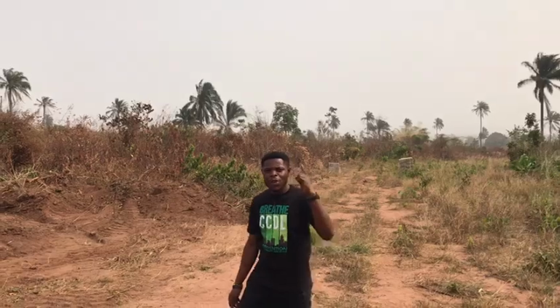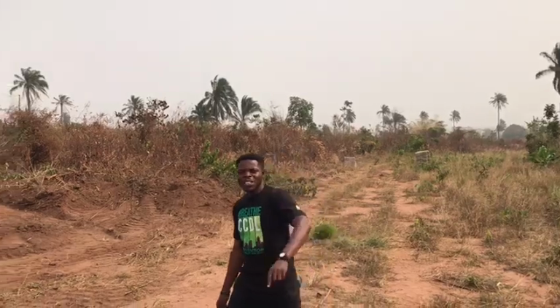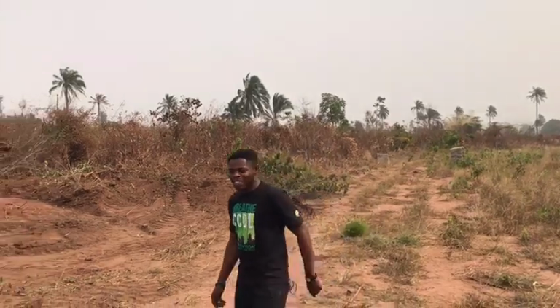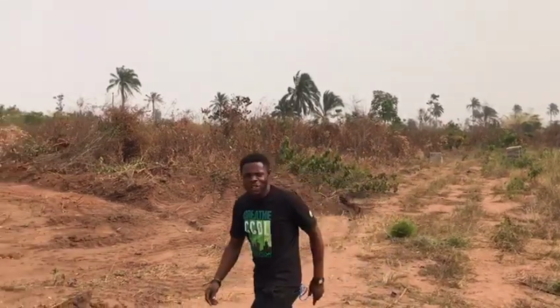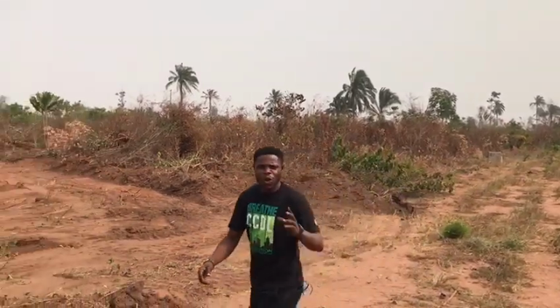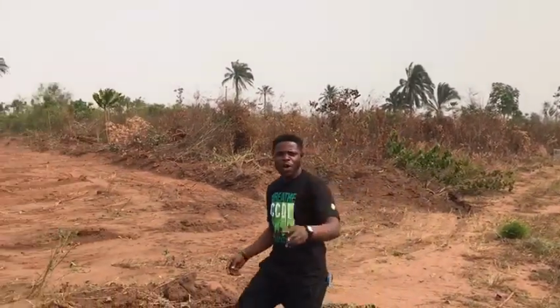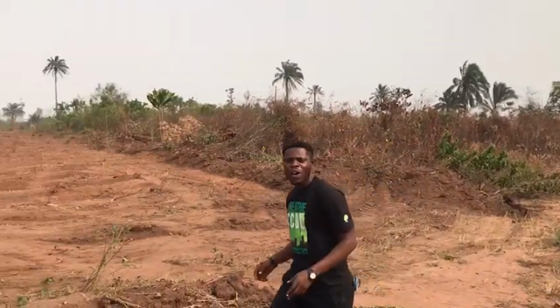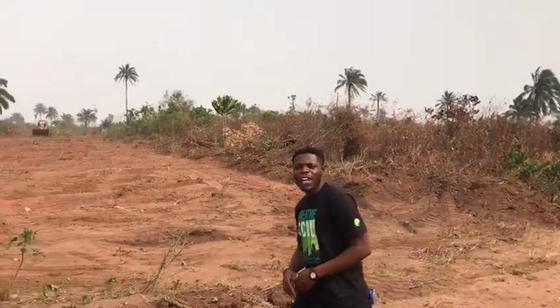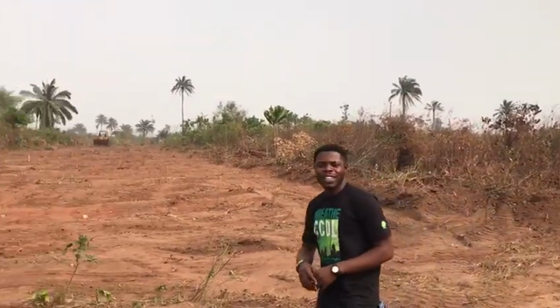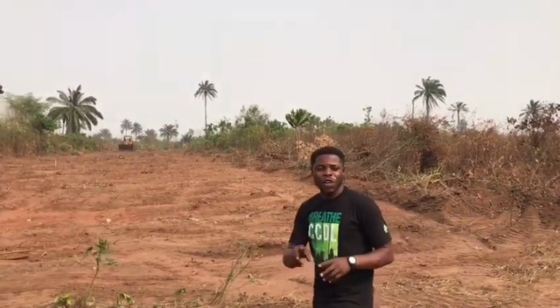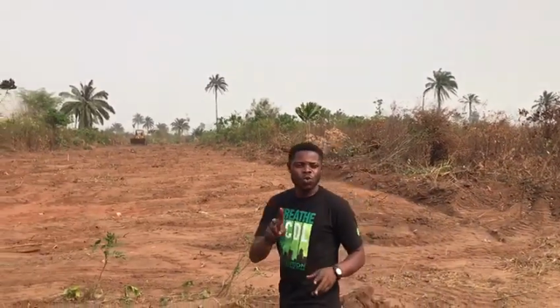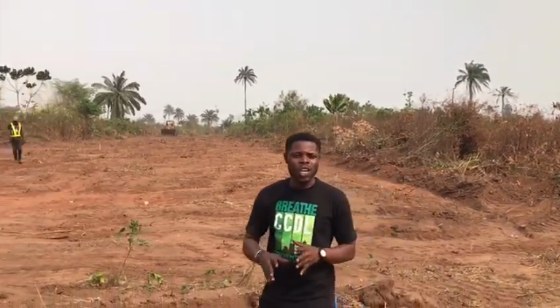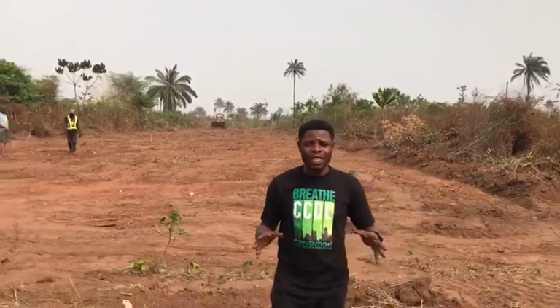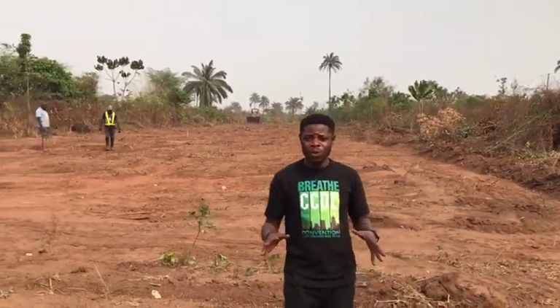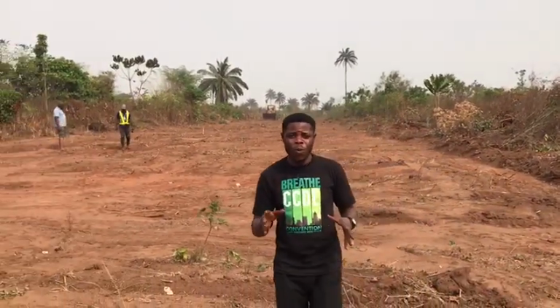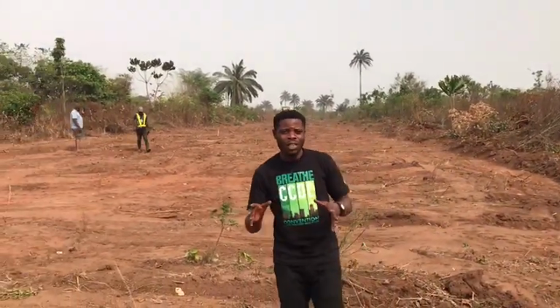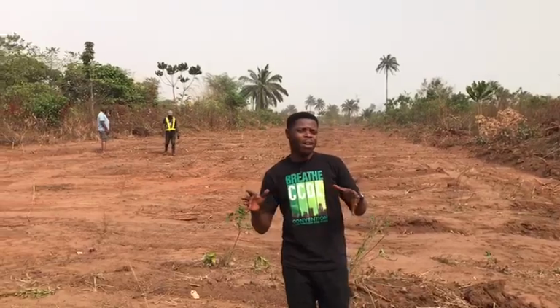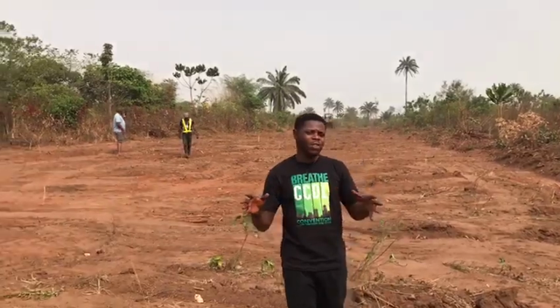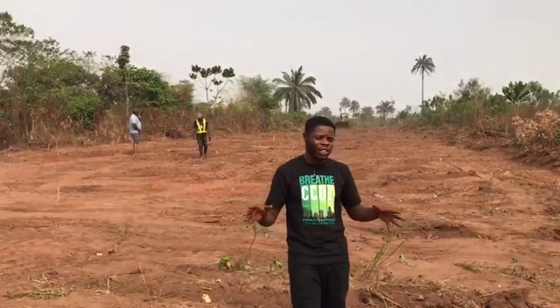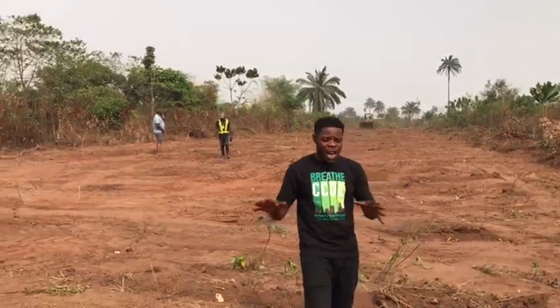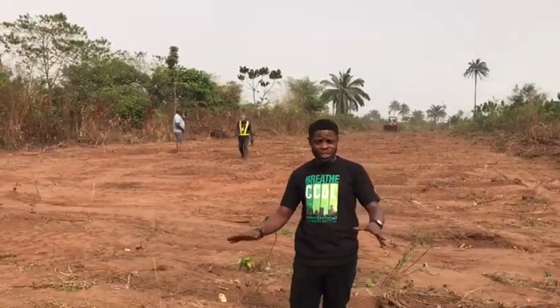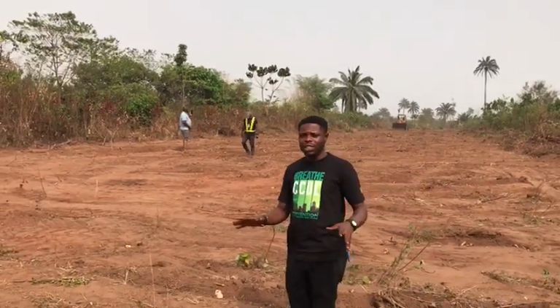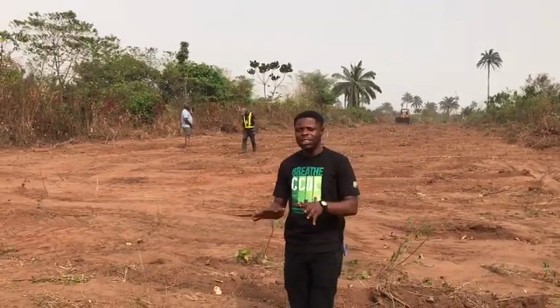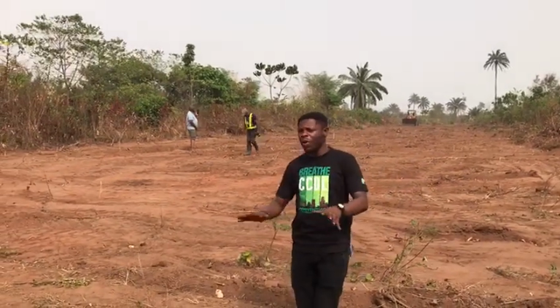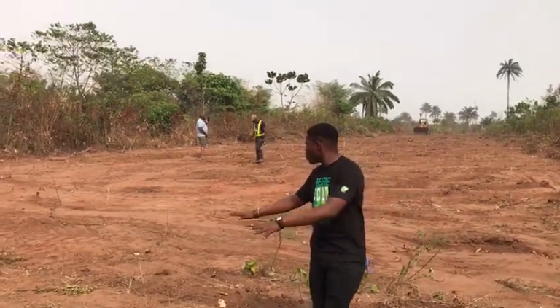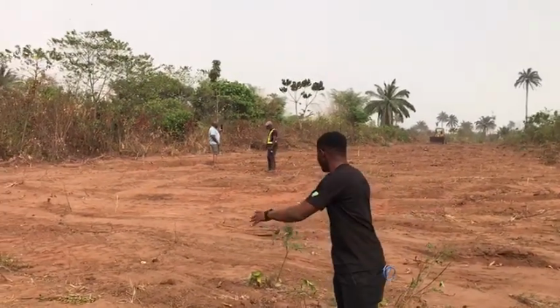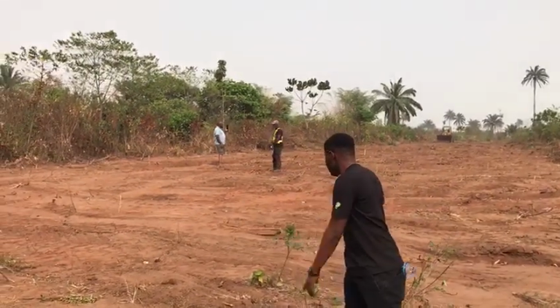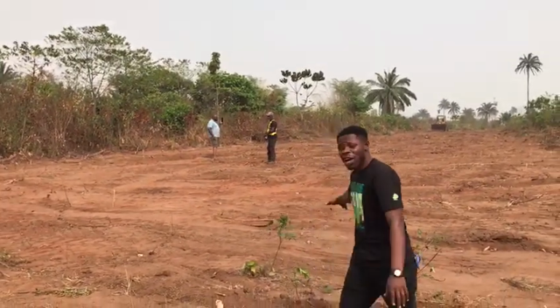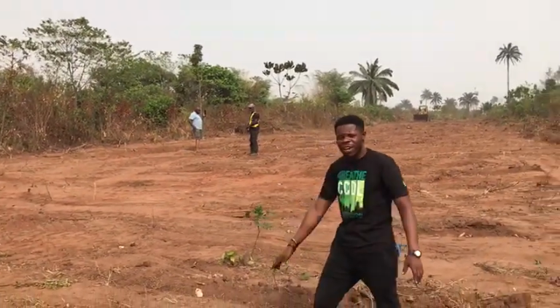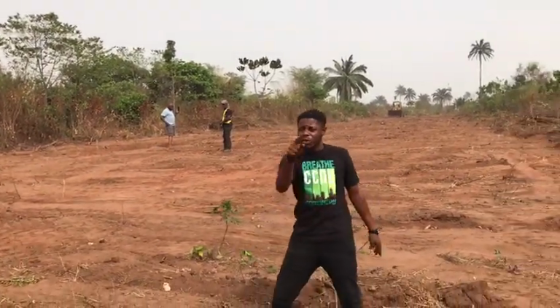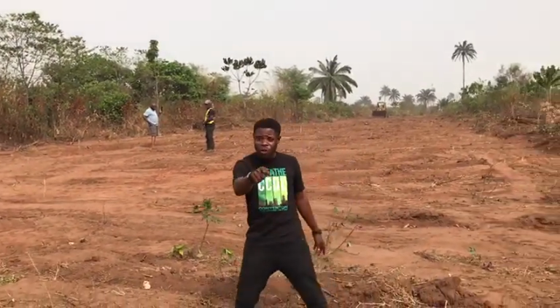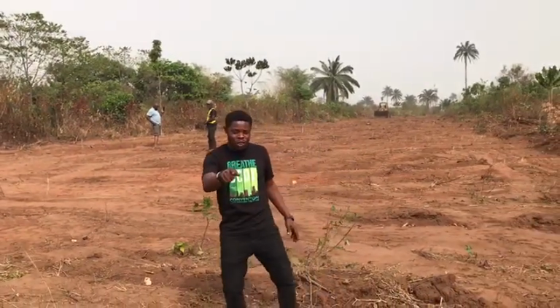Good day smart investors, welcome to Accora Gold Estate Phase 2, located at Ibuzo, opposite the Admirati University. As you can see, this estate is situated on 100% dry ground, and it comes with free documentation.